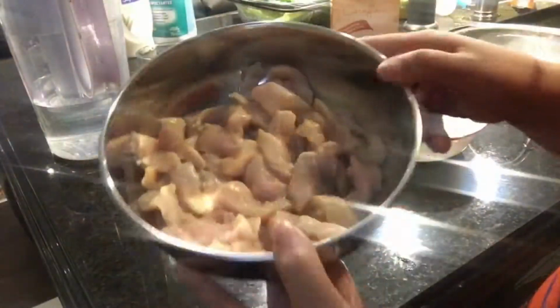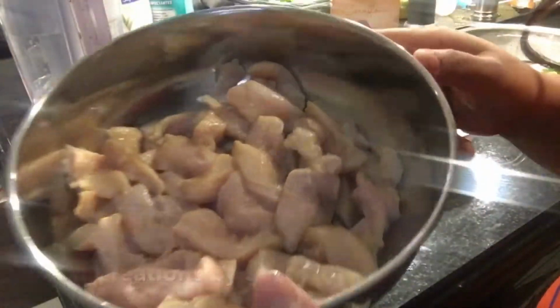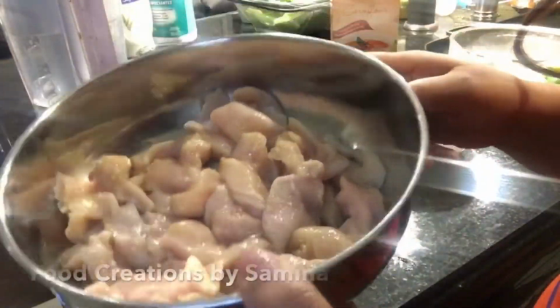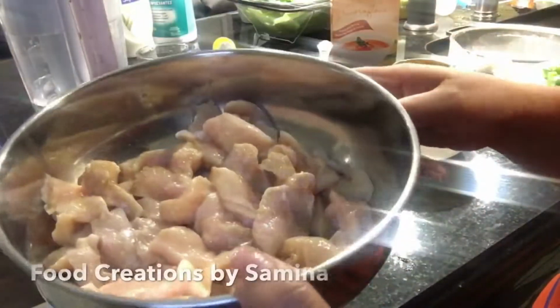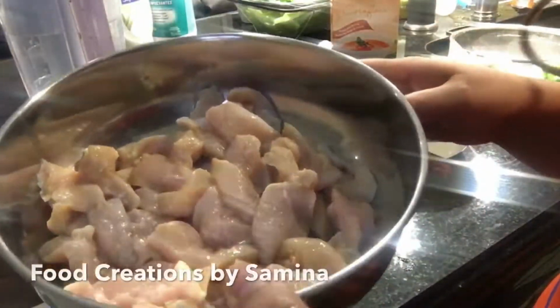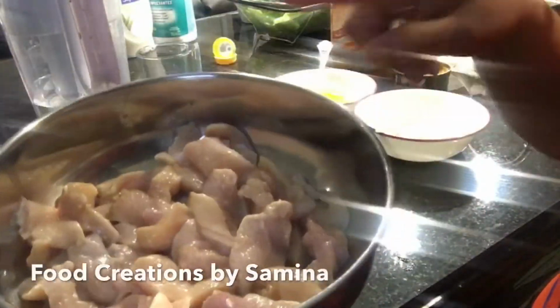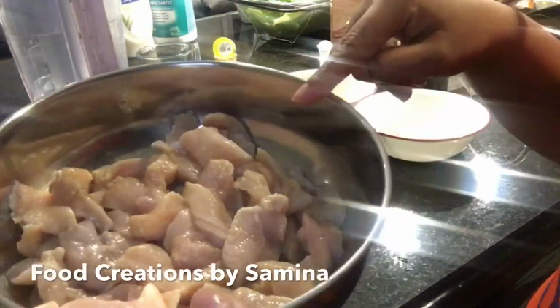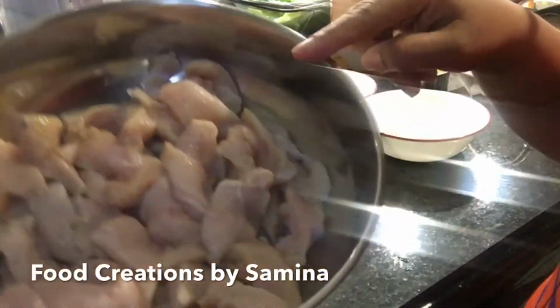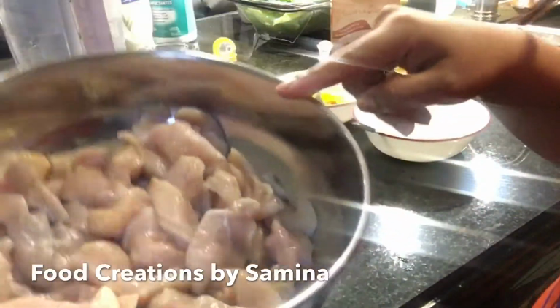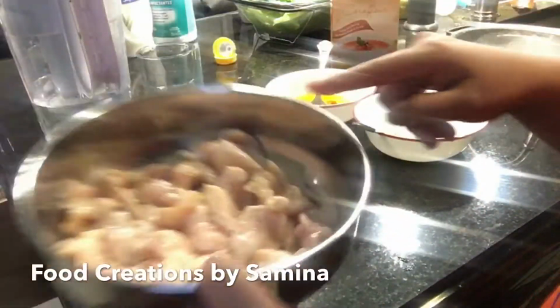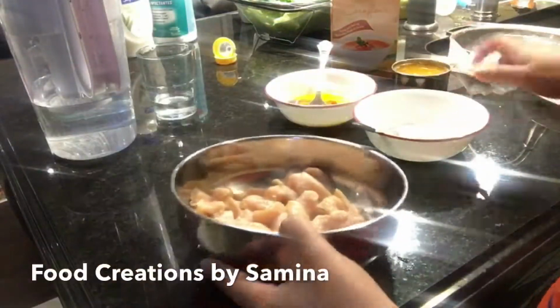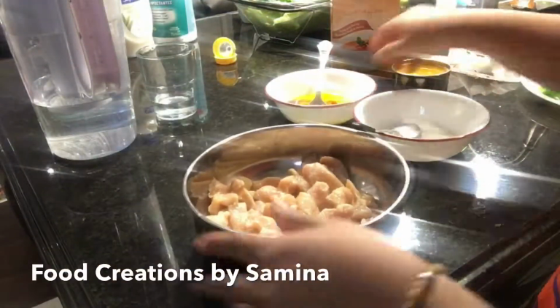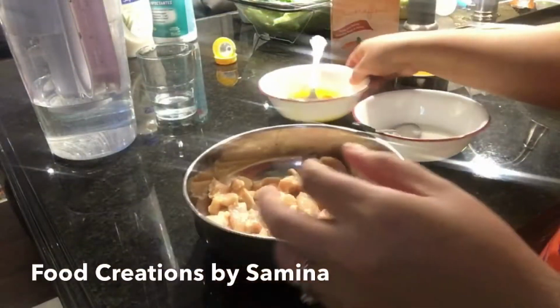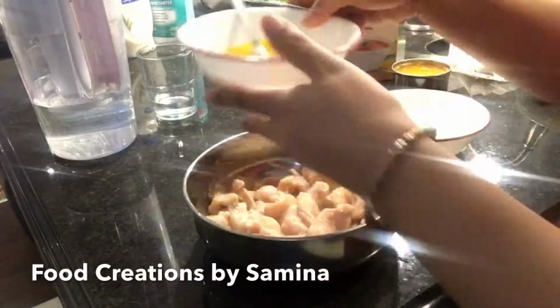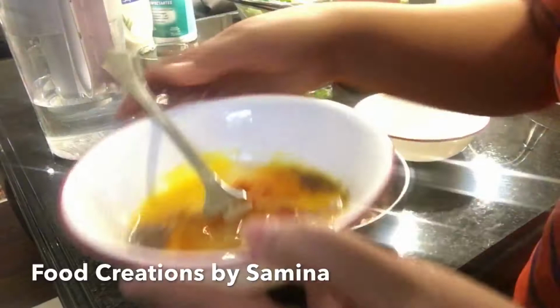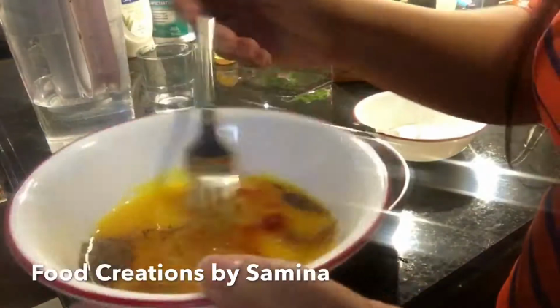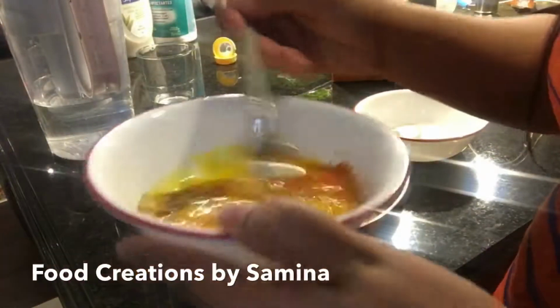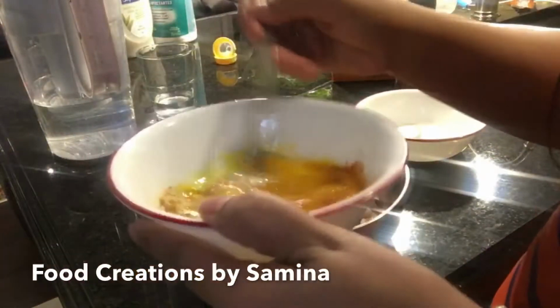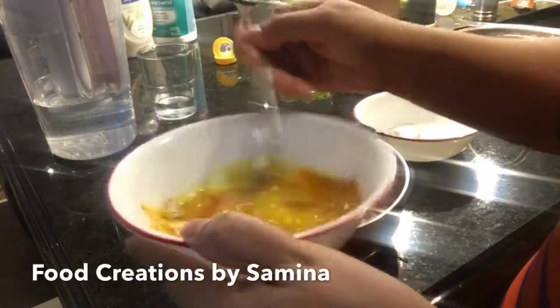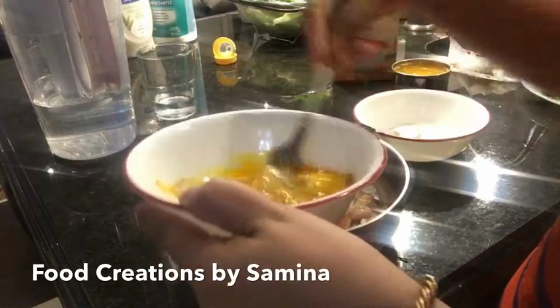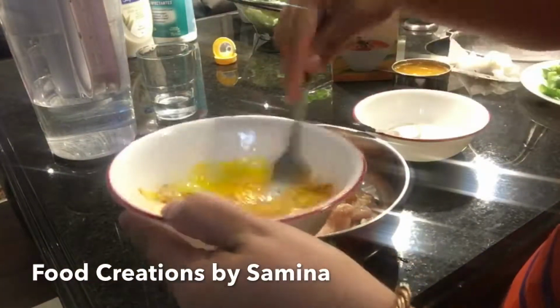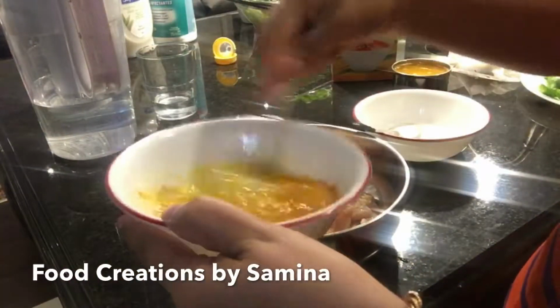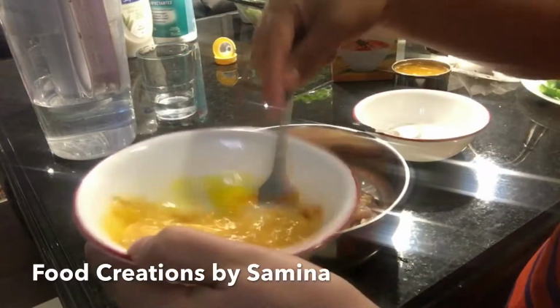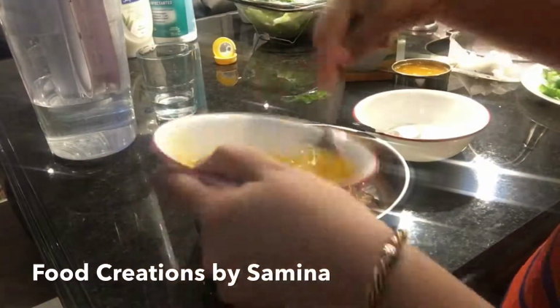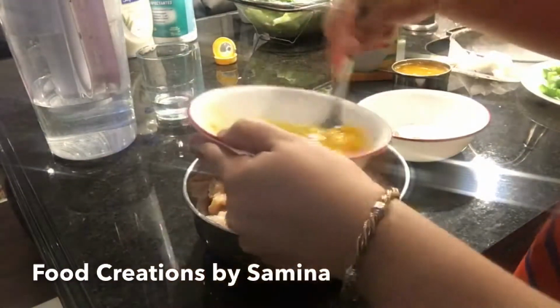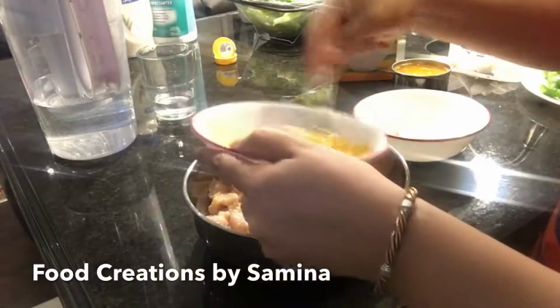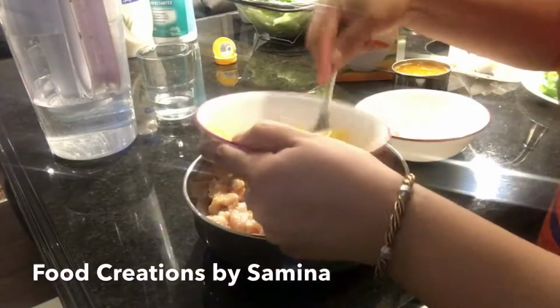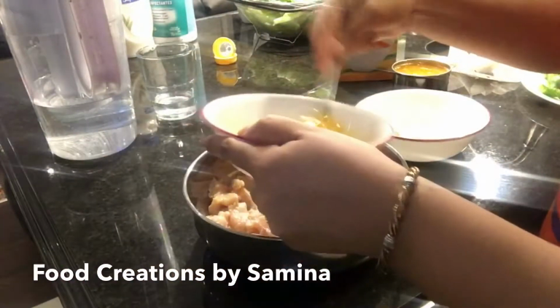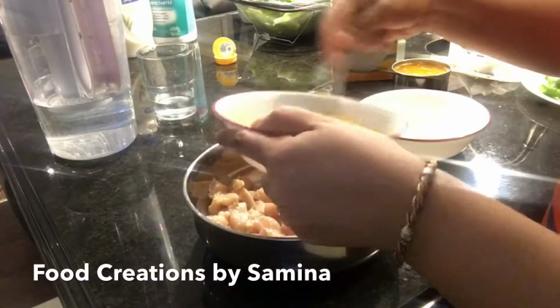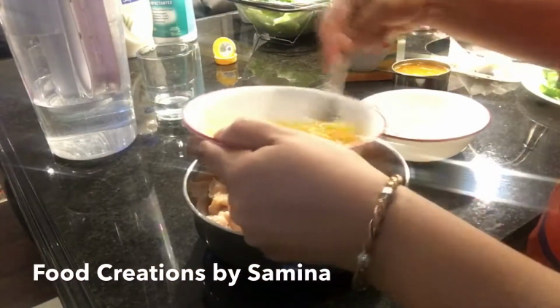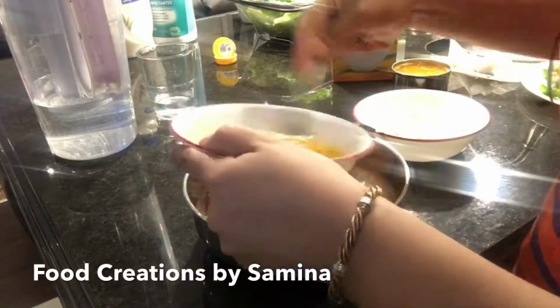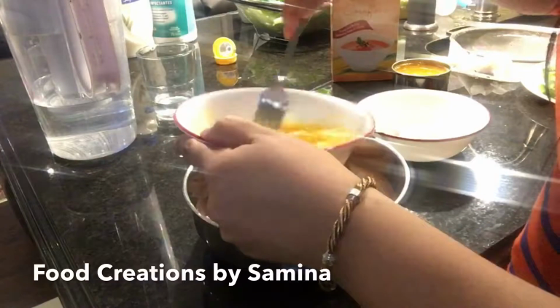I have marinated the chicken in garlic powder and lemon juice. For the wet coating, I have two eggs, paprika, black pepper, and salt. I'm going to beat it really well.